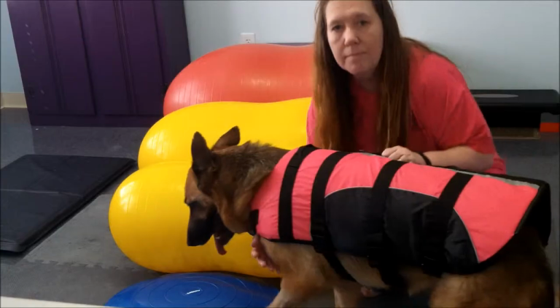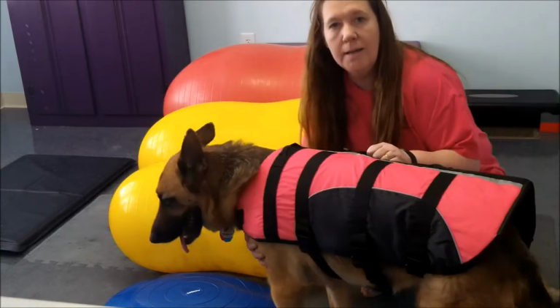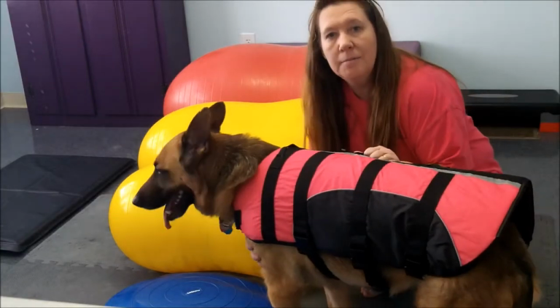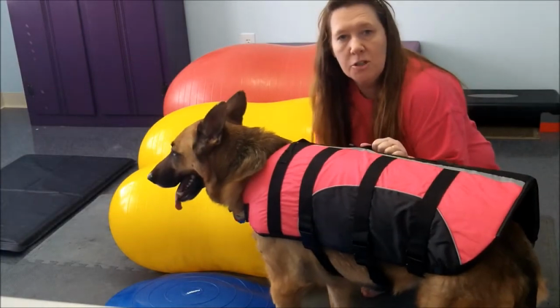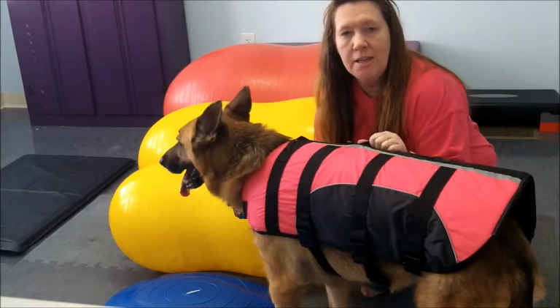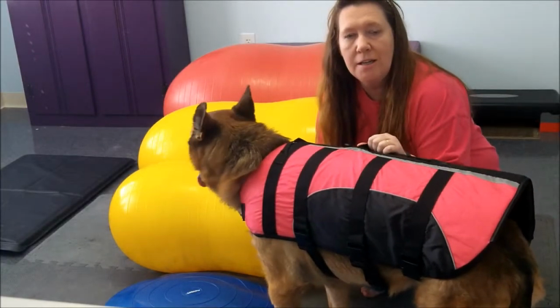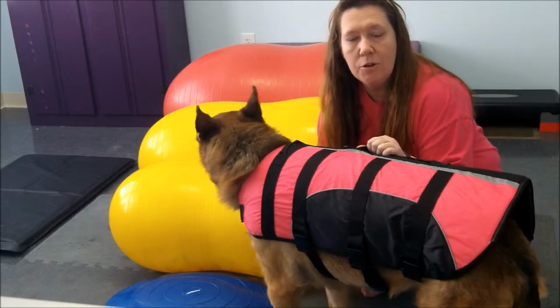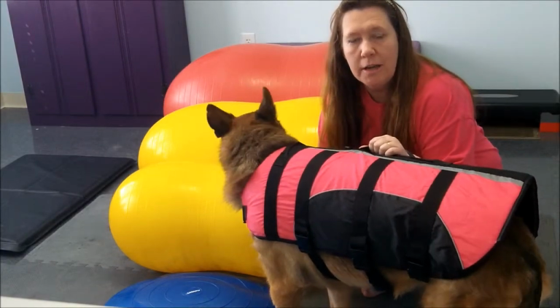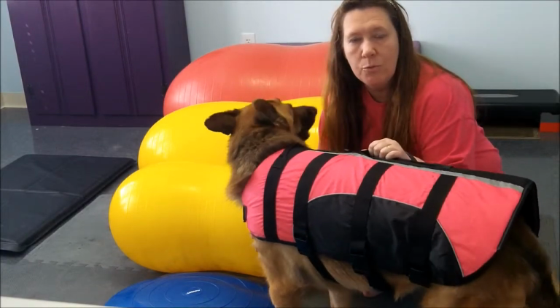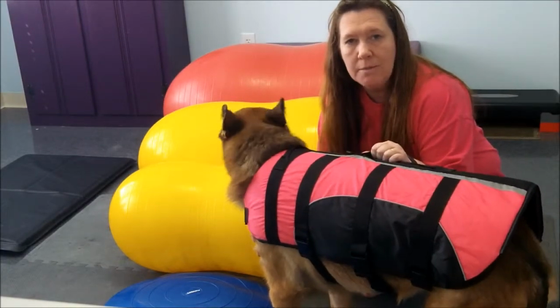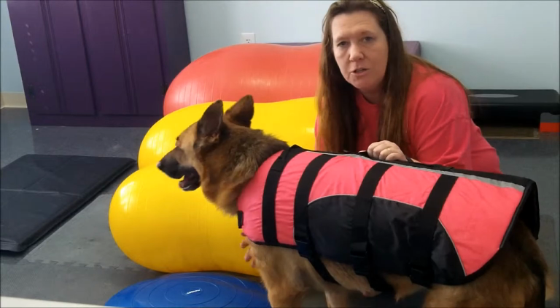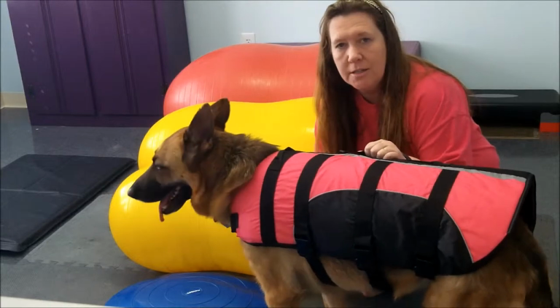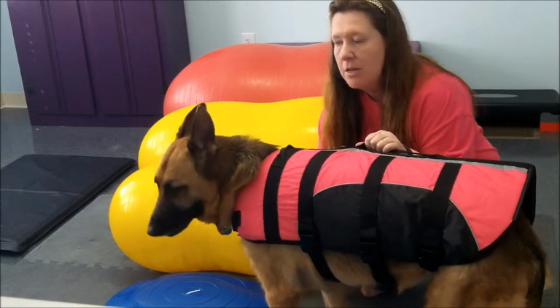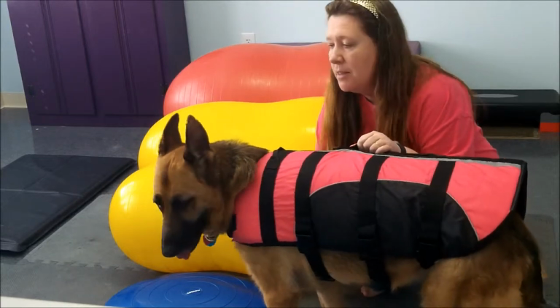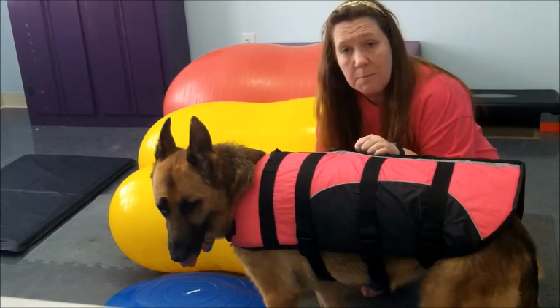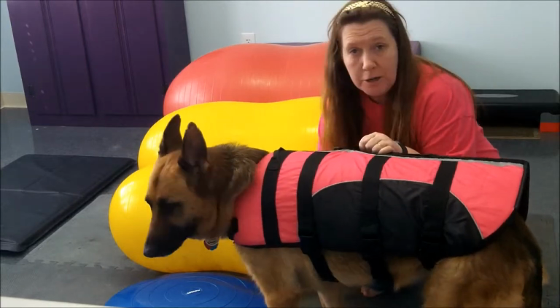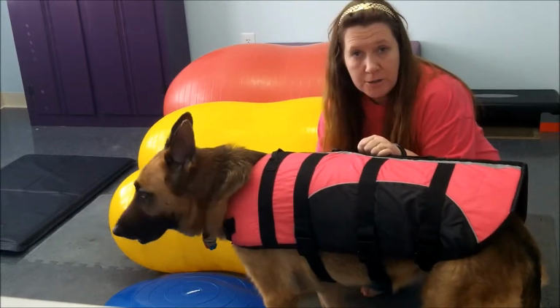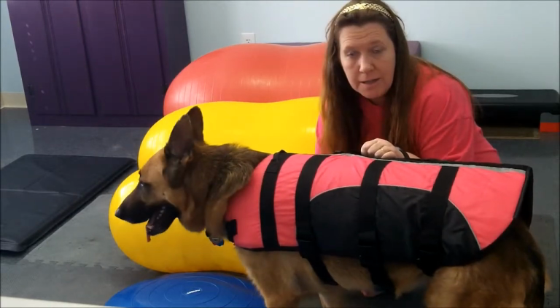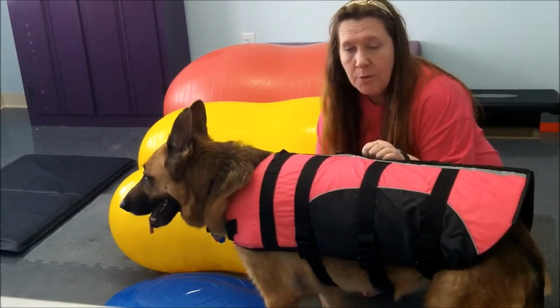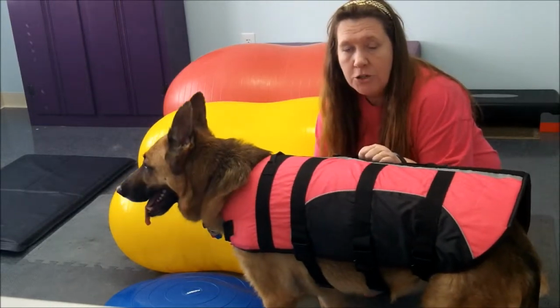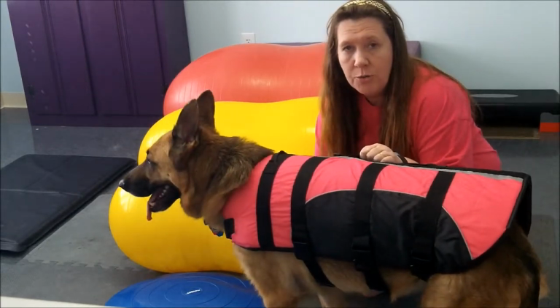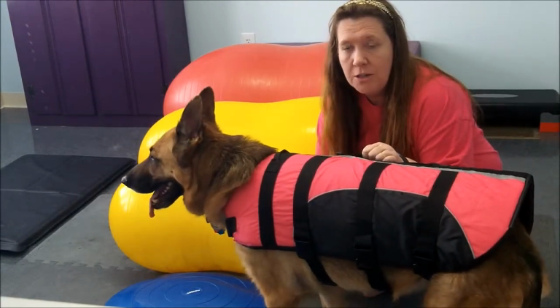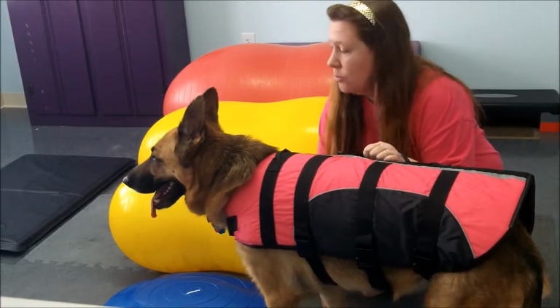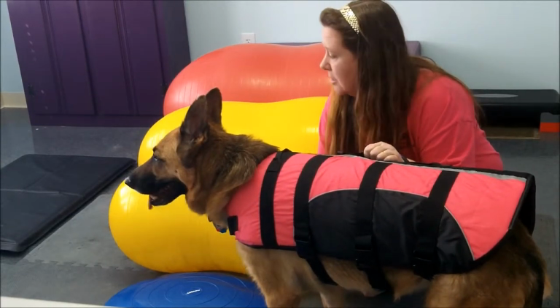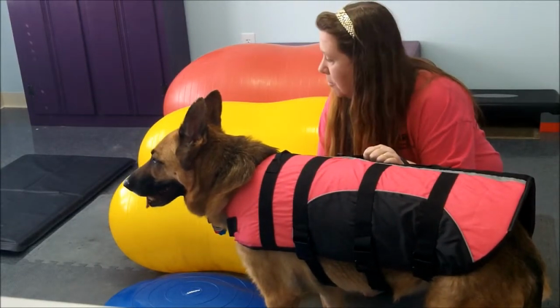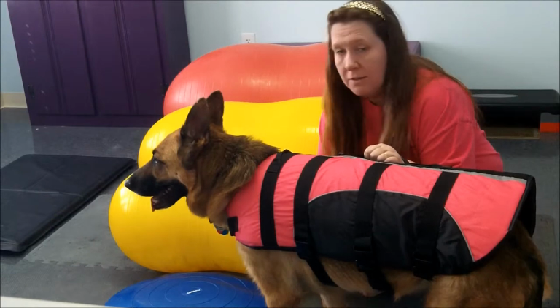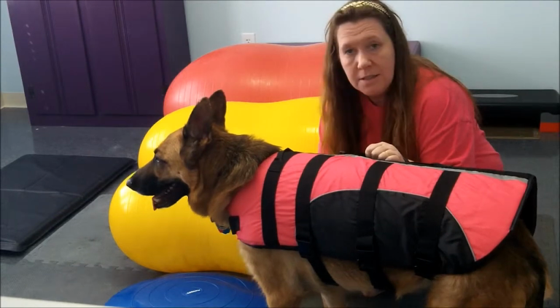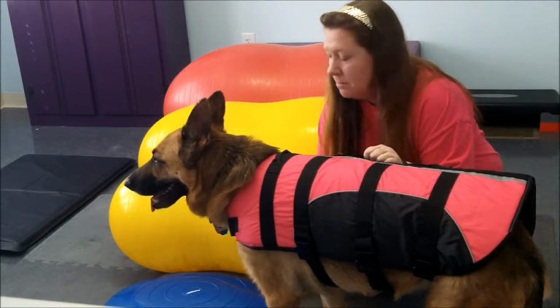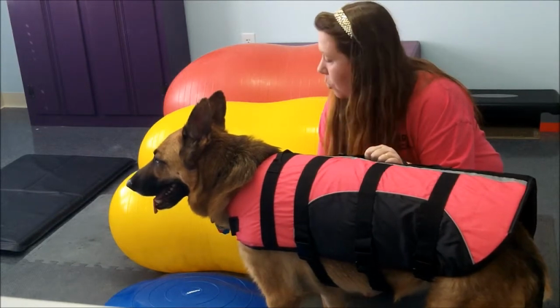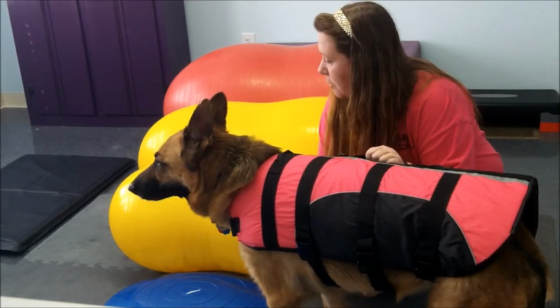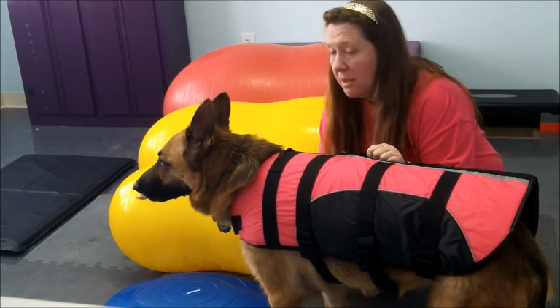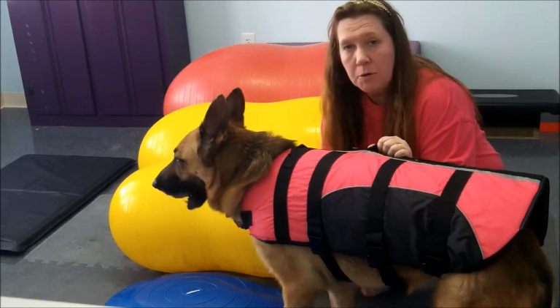Hi, I'm Dr. Dickie Kennedy with ARC Animal Rehab and Conditioning Center, and this is my friend Ursa, and we're going to show you how to do some balance walking up these balance balls.